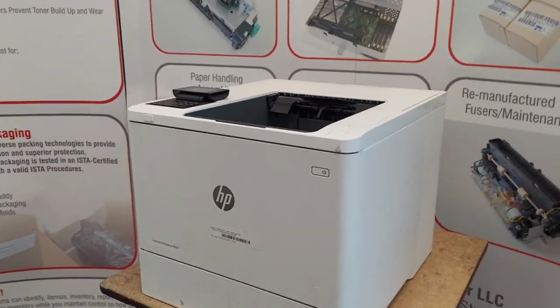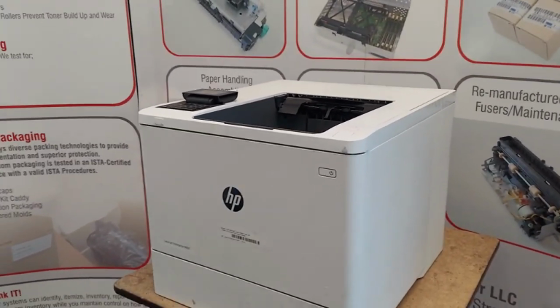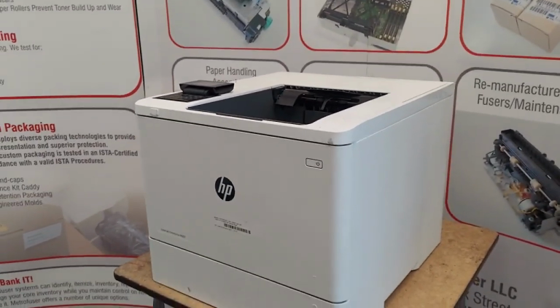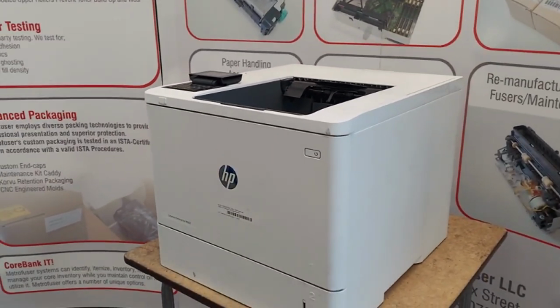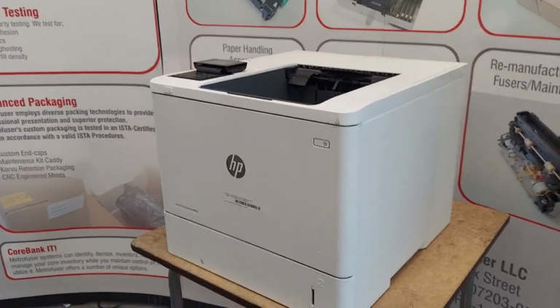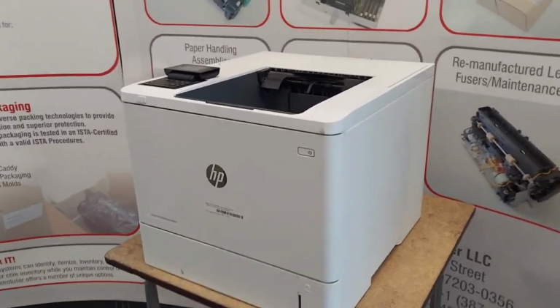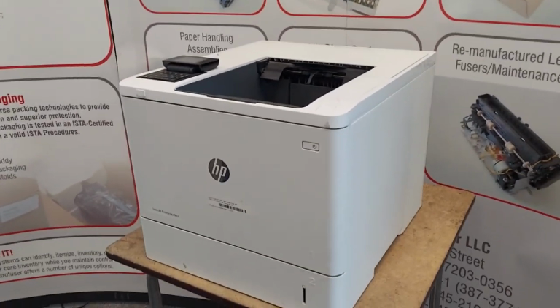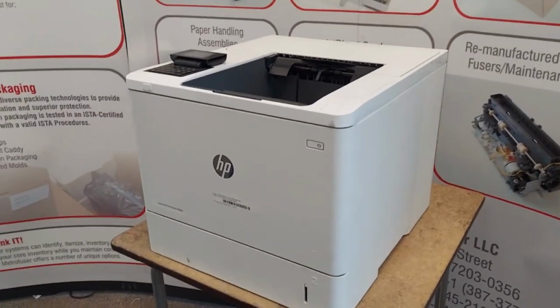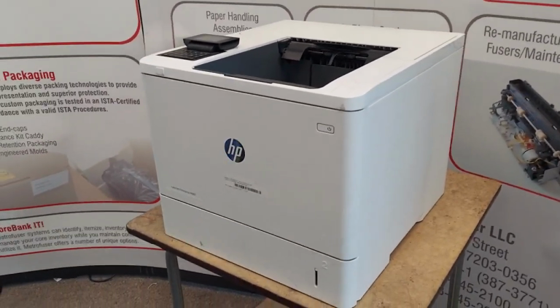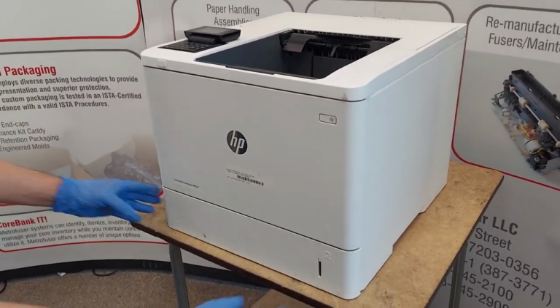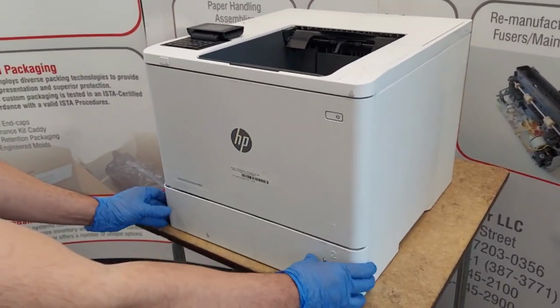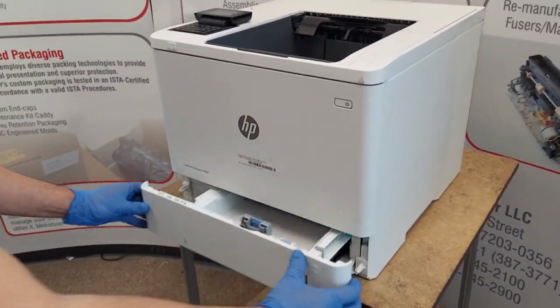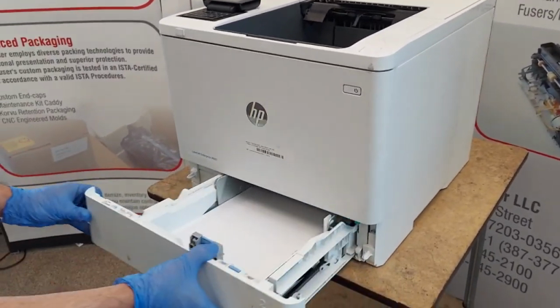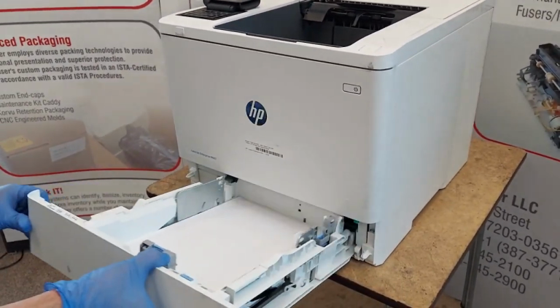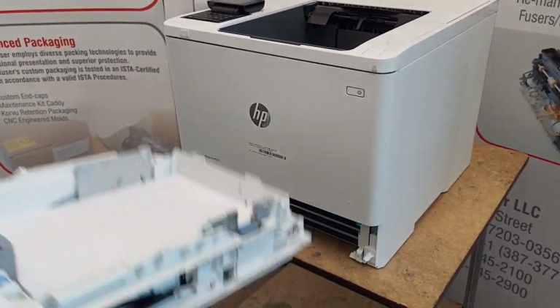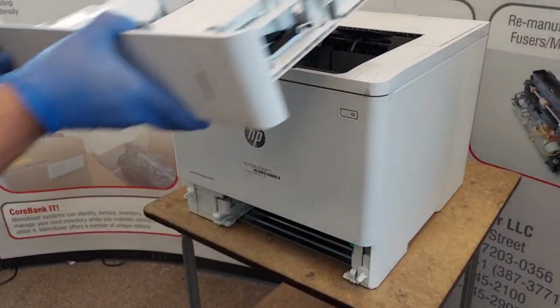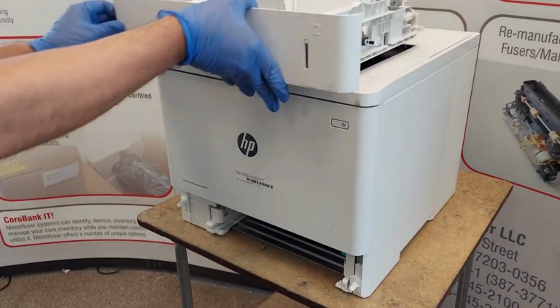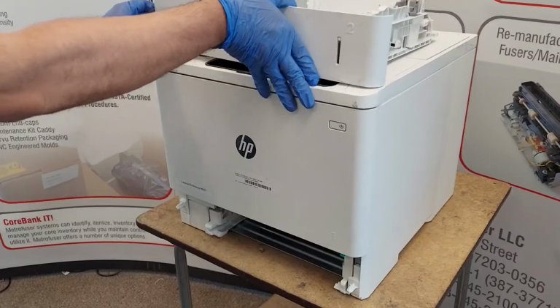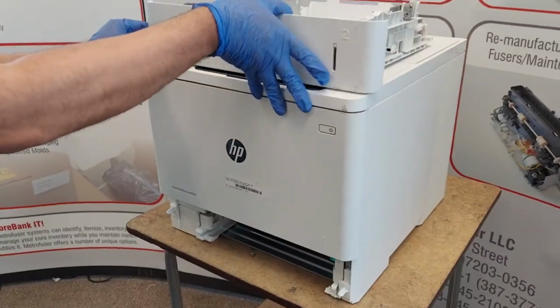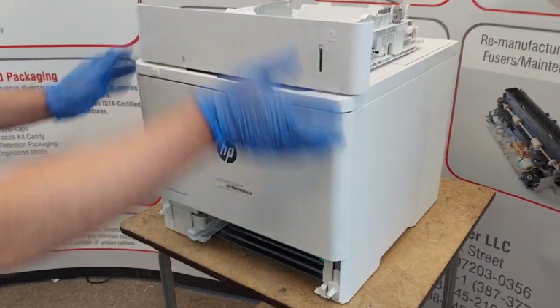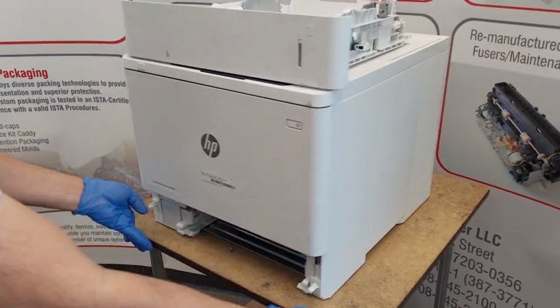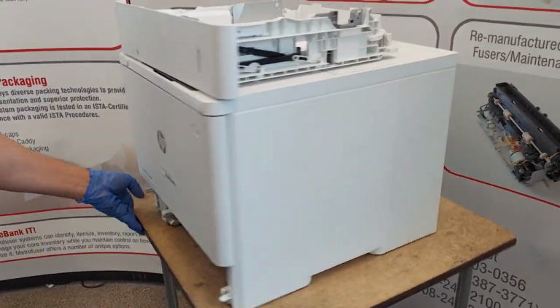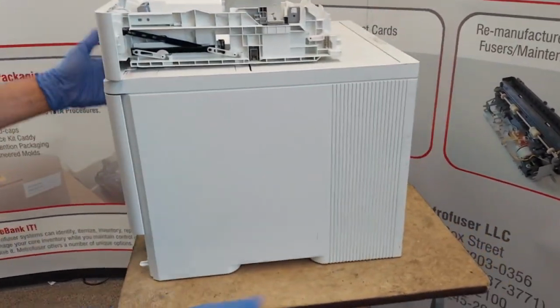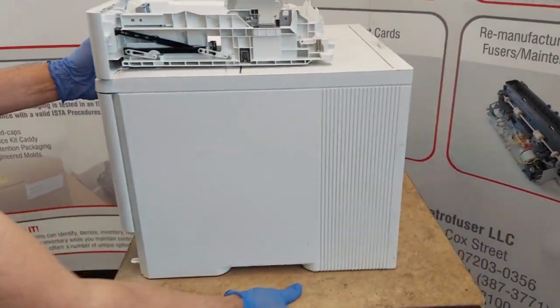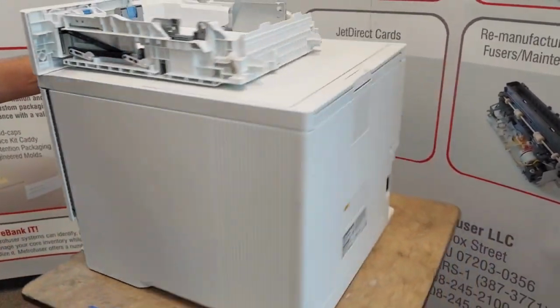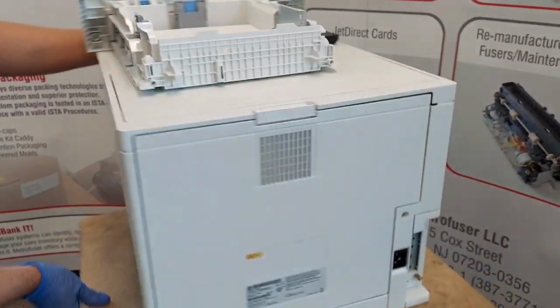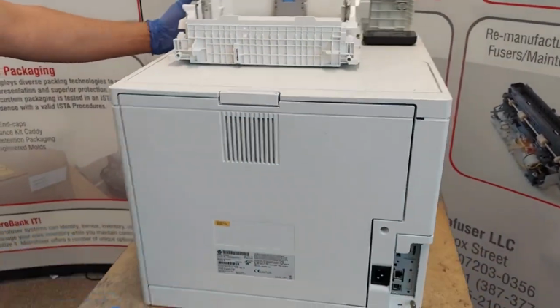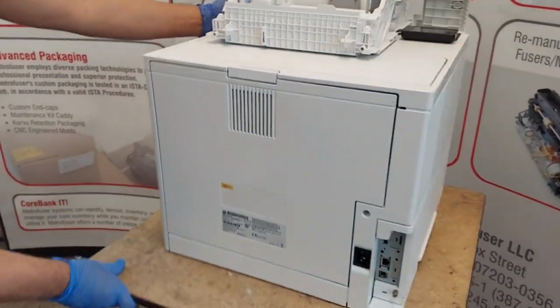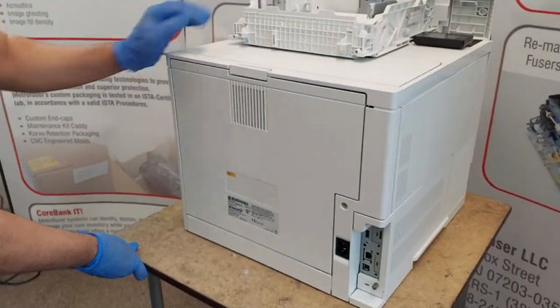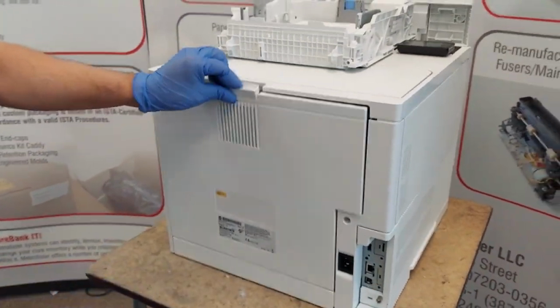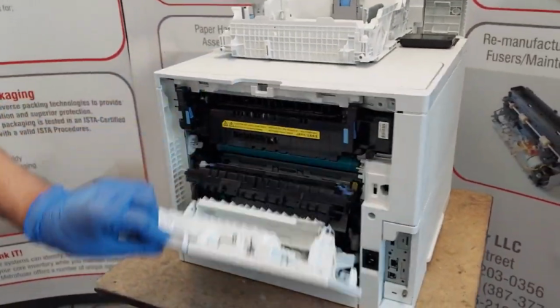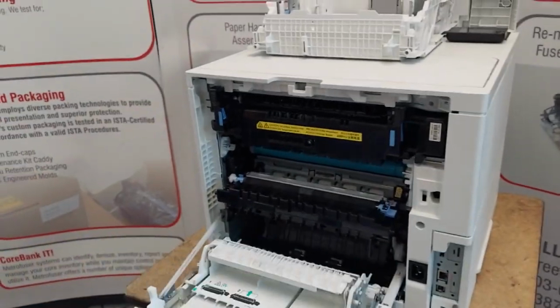As always when we start, we make sure the printer is off and unplugged. We'll approach it from the front, move the paper tray, and then pull down the rear access door.